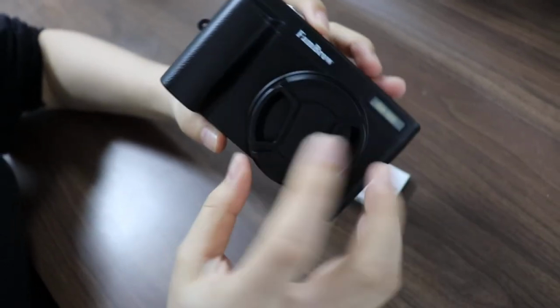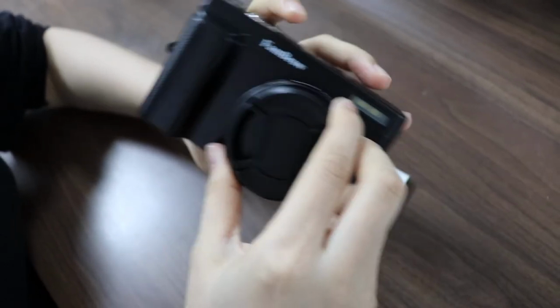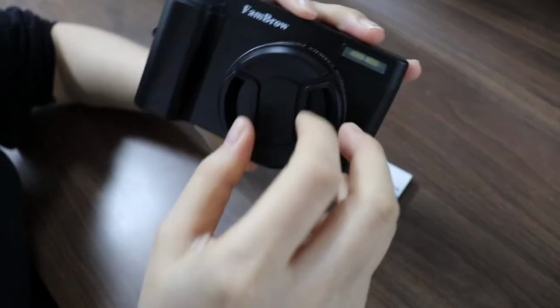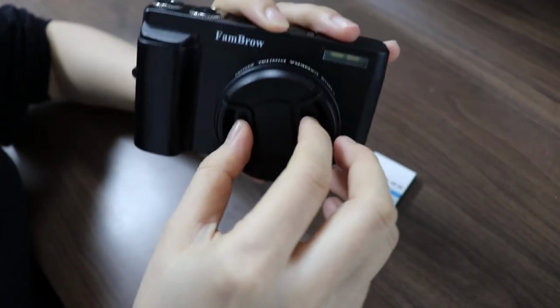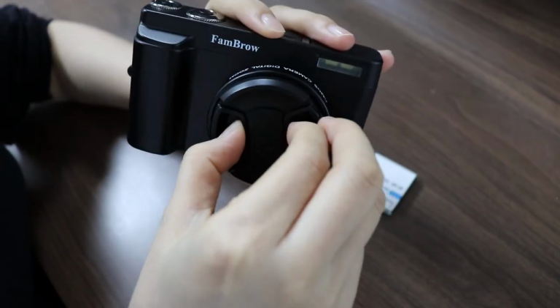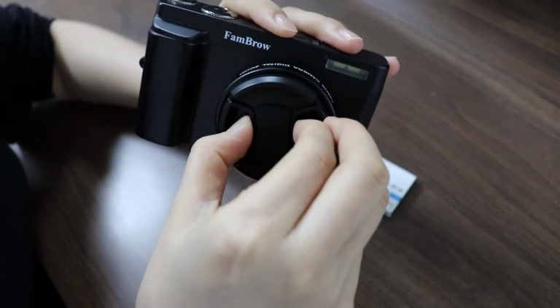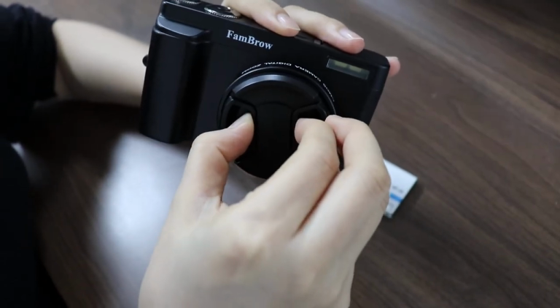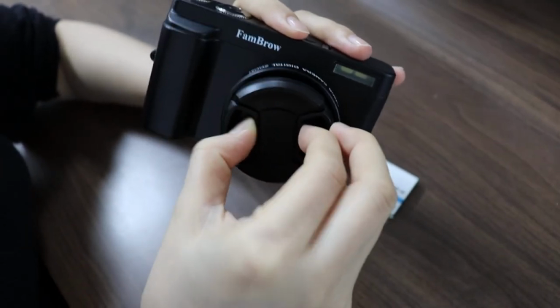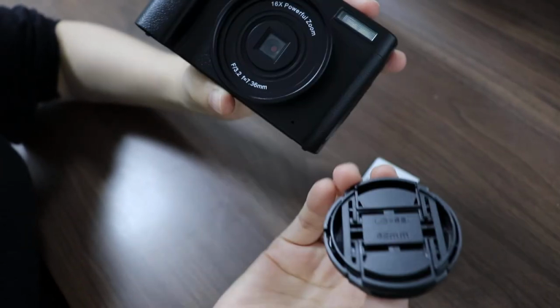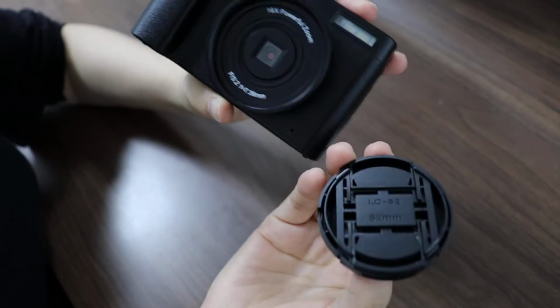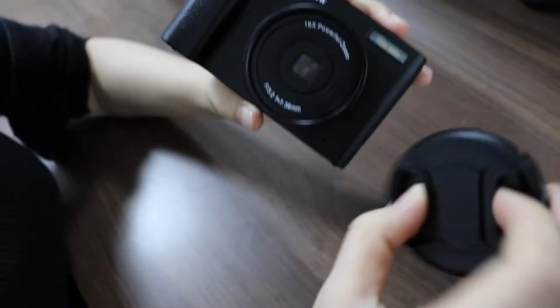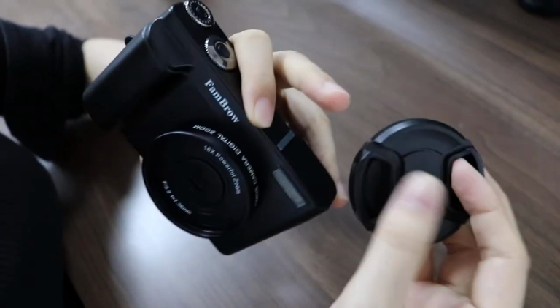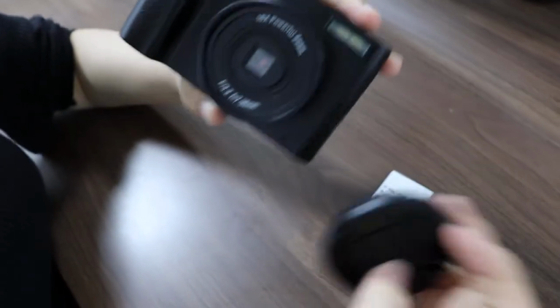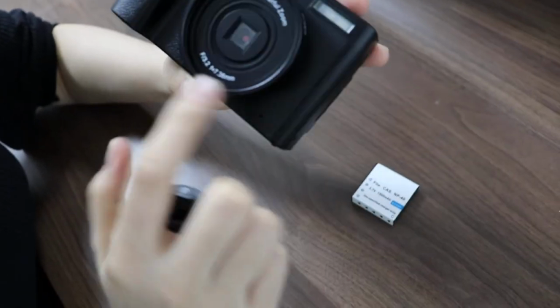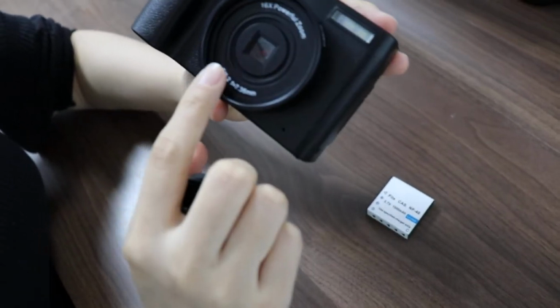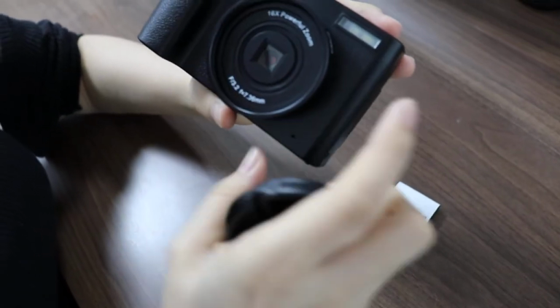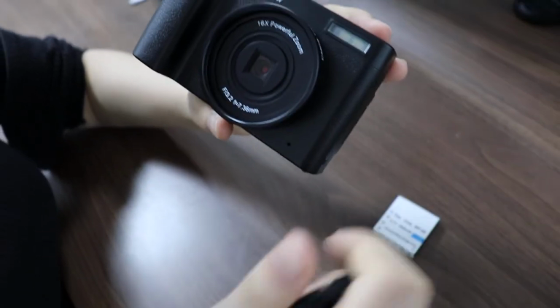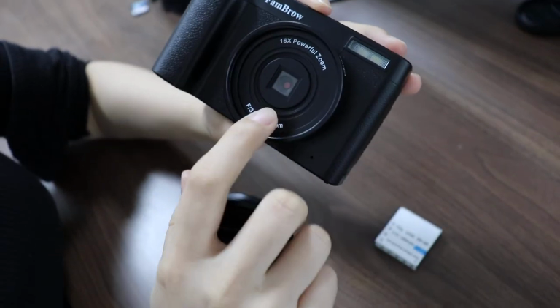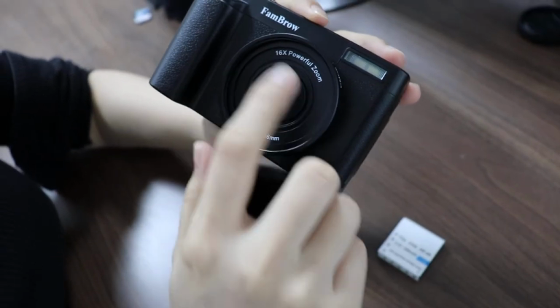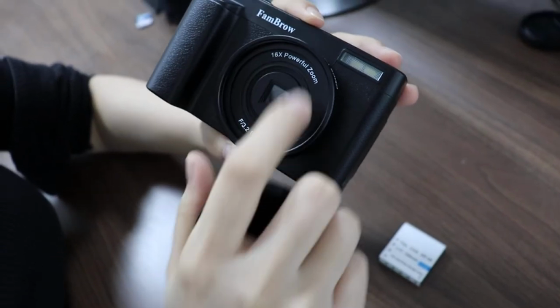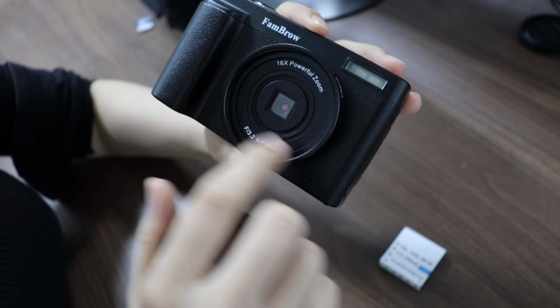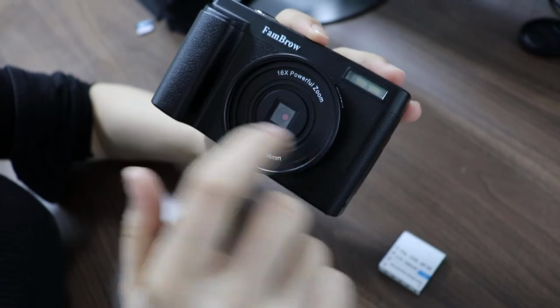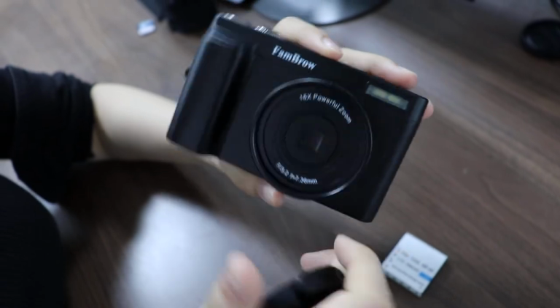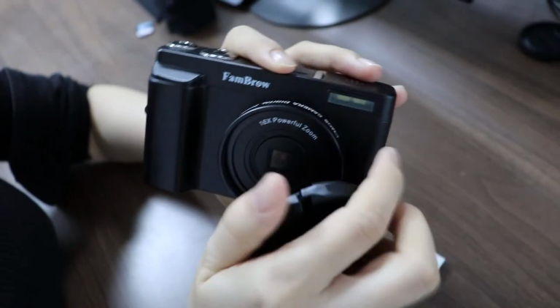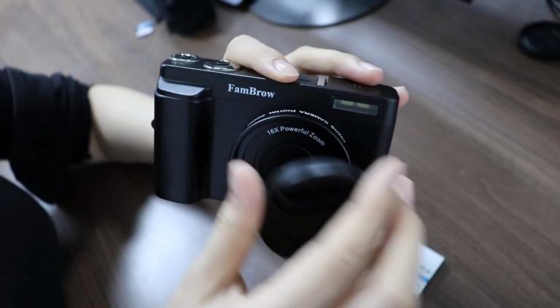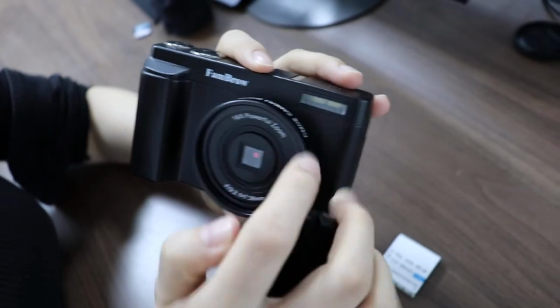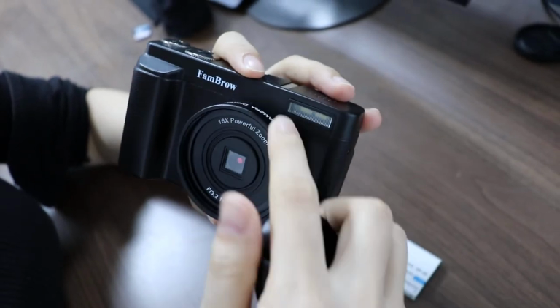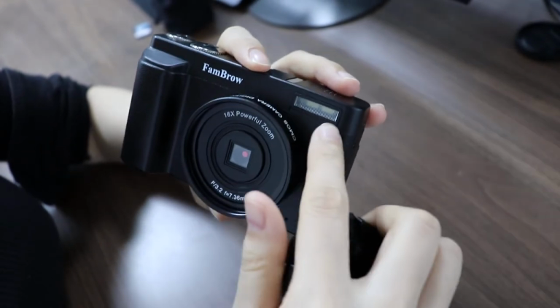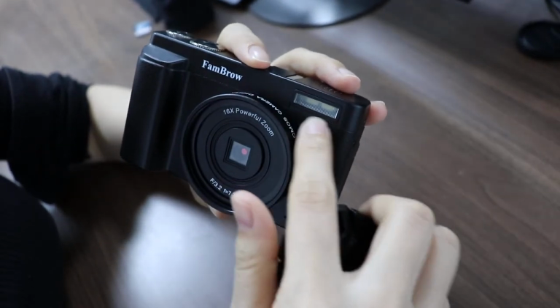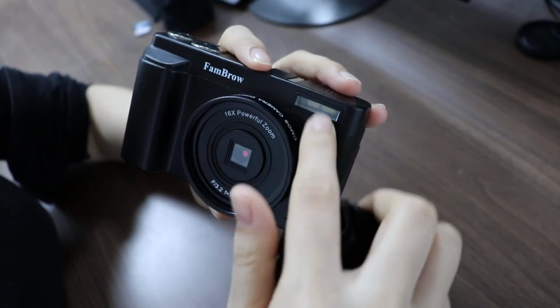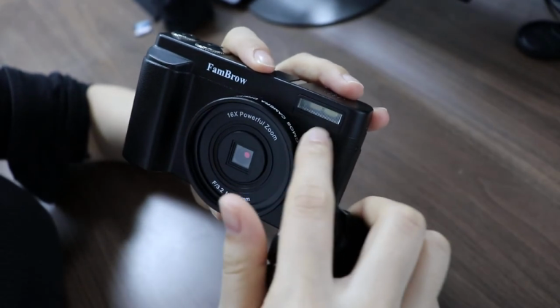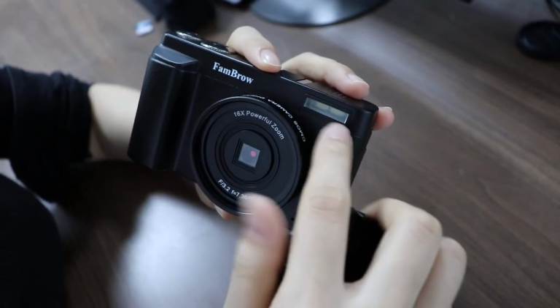Here is the back of the camera. And here the camera lens, camera lens cover, and here the whole lens. And here we have the light.